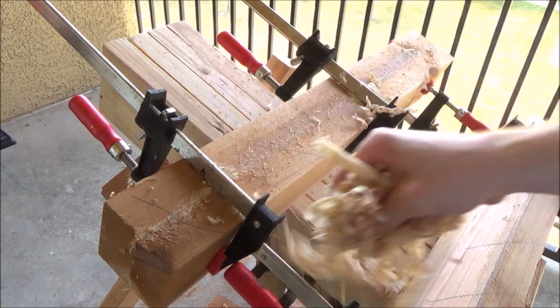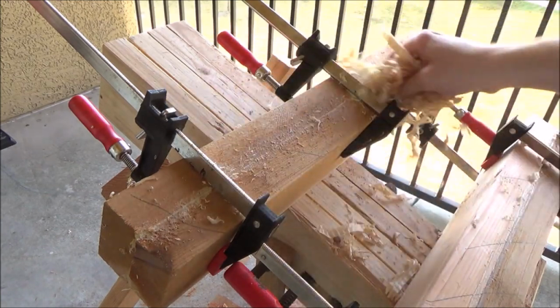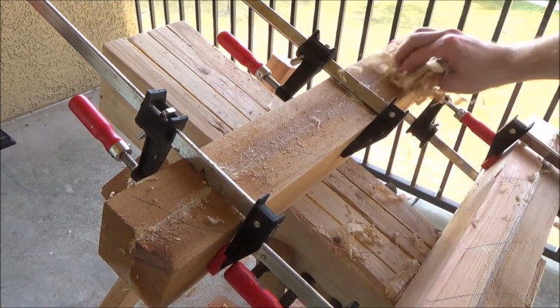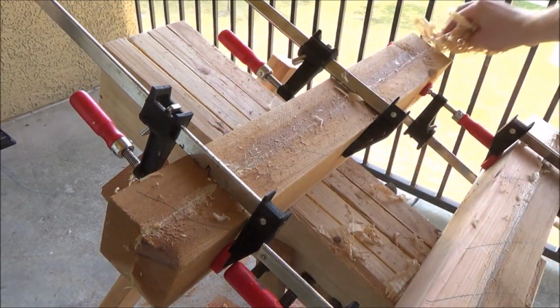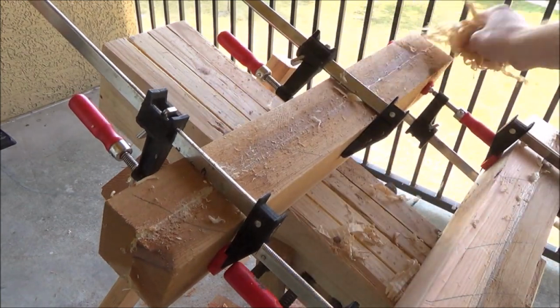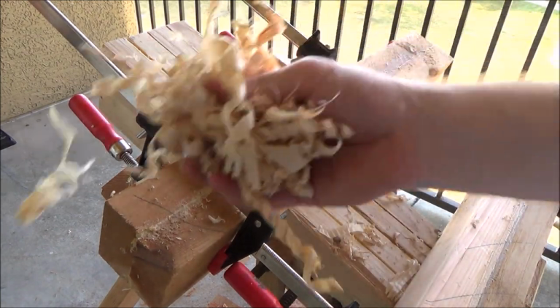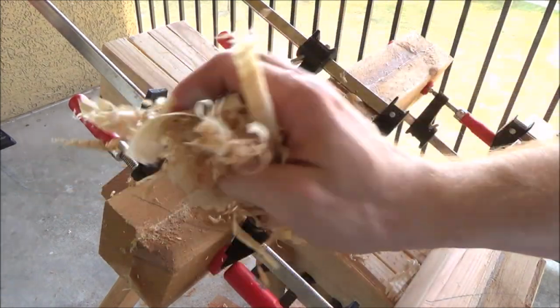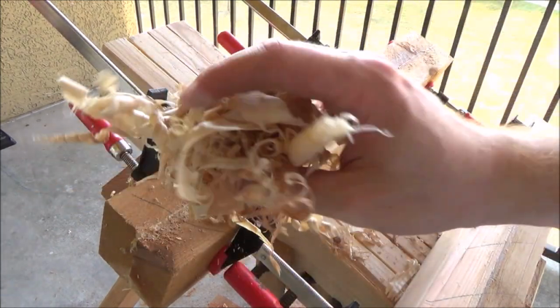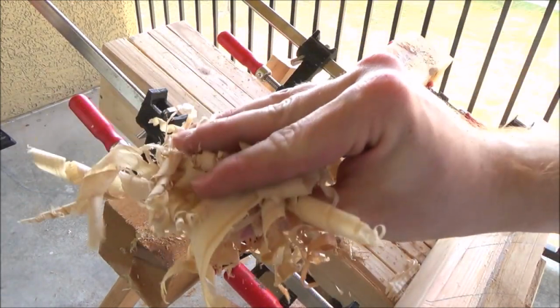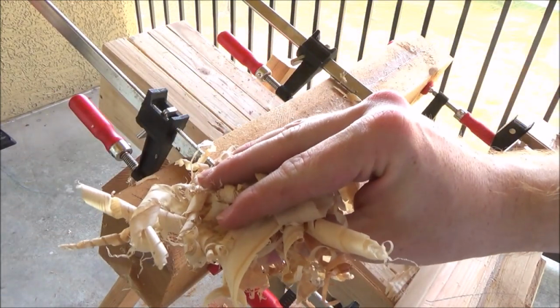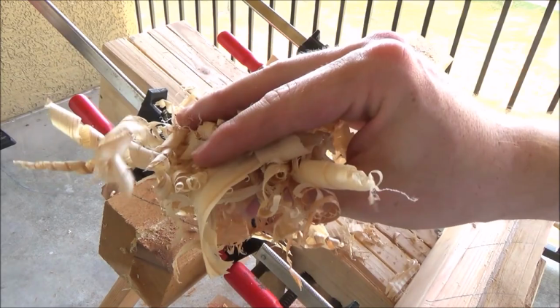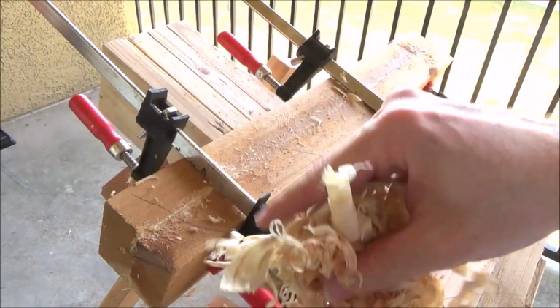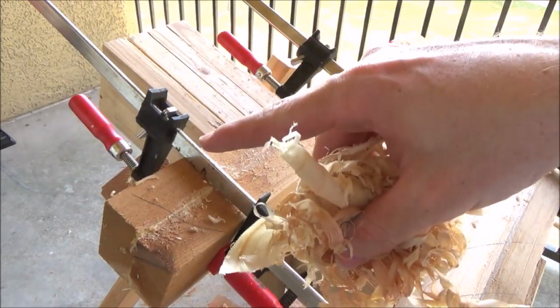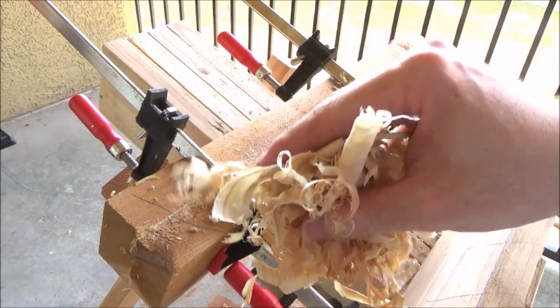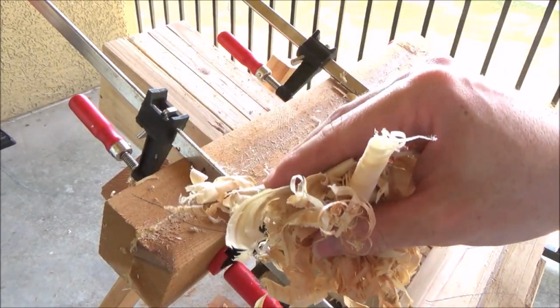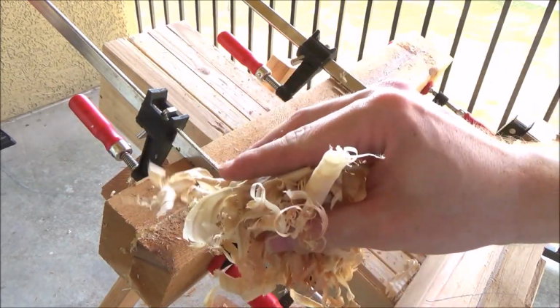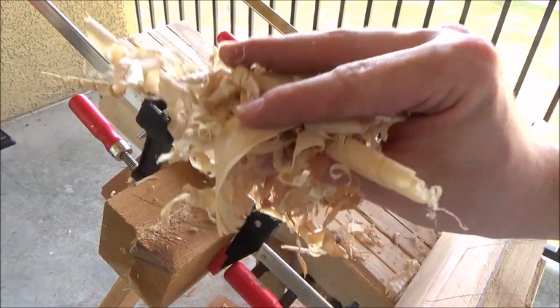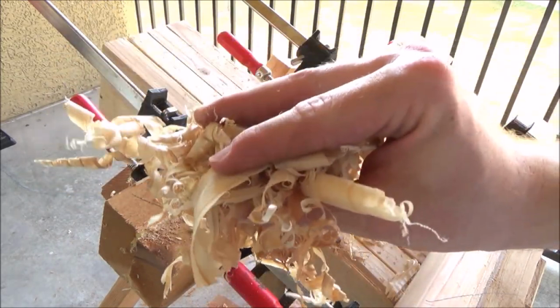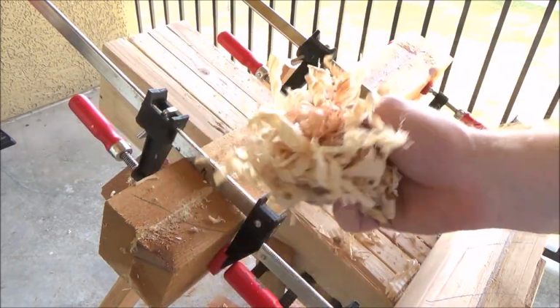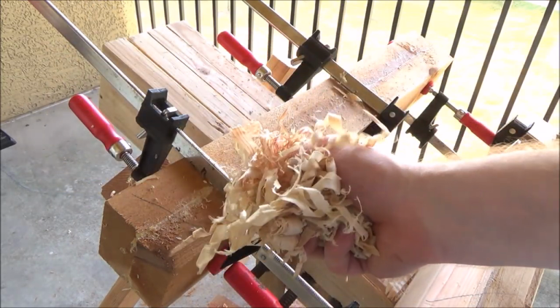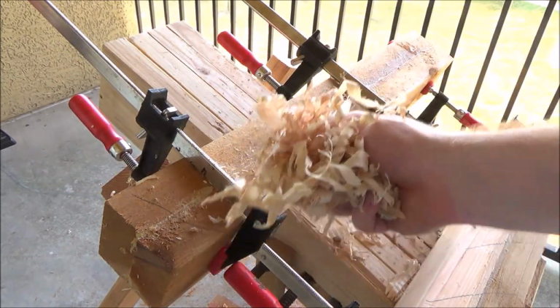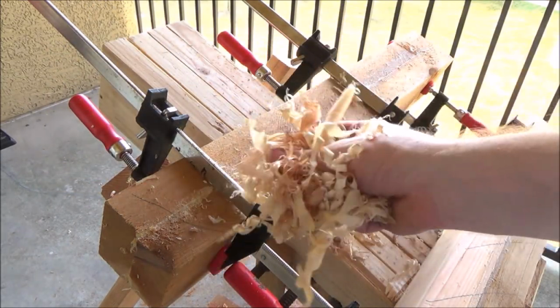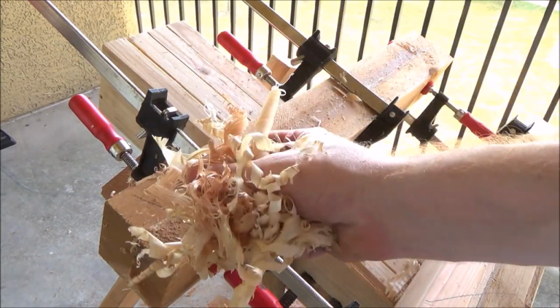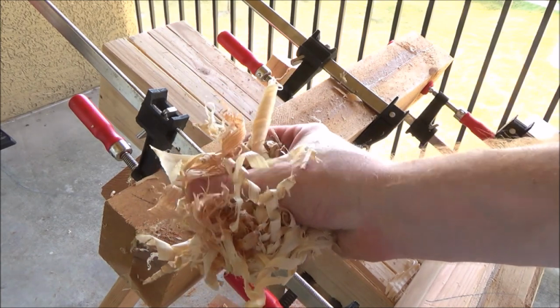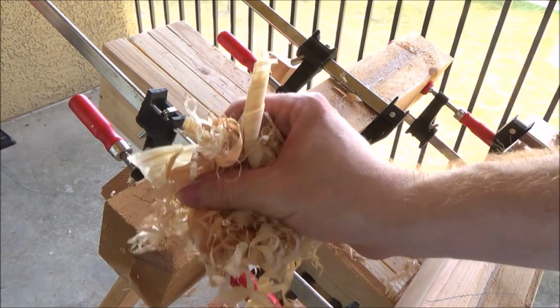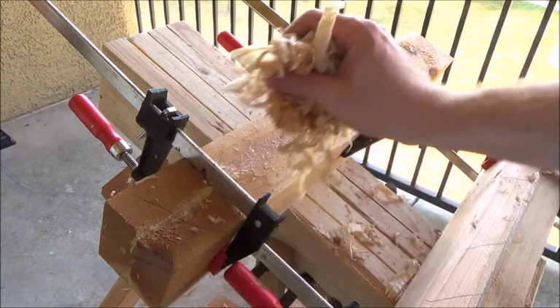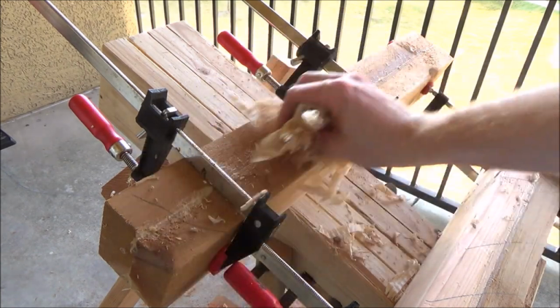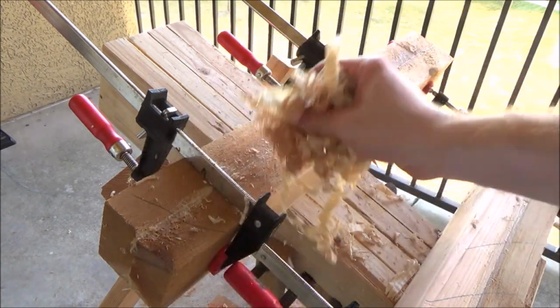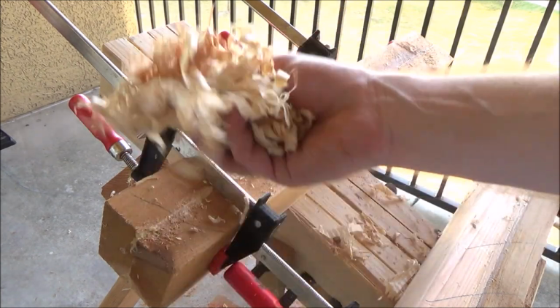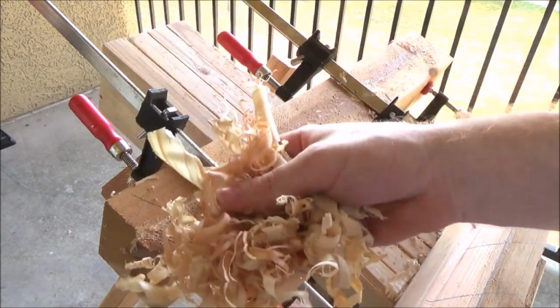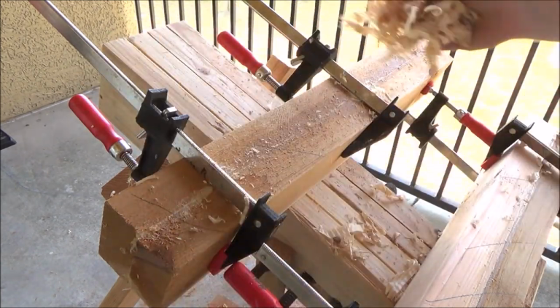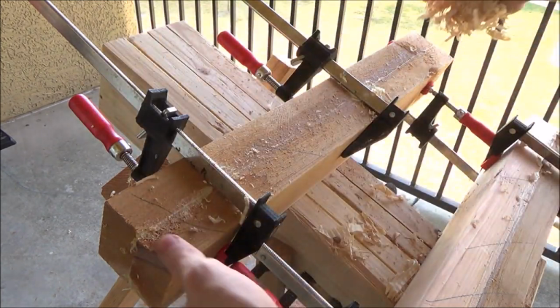We're going to let these sit for a good bit. And a little tip: I picked this up from Paul Sellers — if you haven't subscribed to his YouTube channel you definitely should. If you need to clean up glue, grab old wood shavings and clean it up. That works better than paper towels.